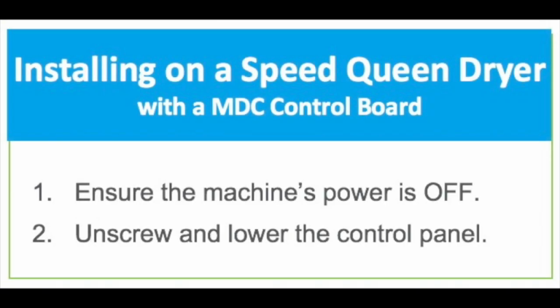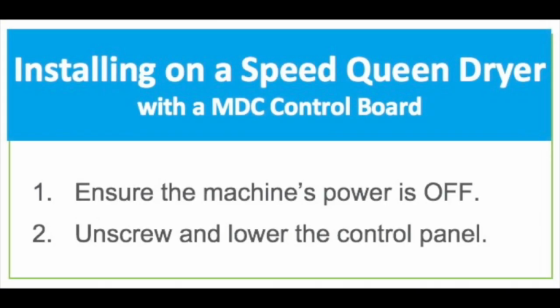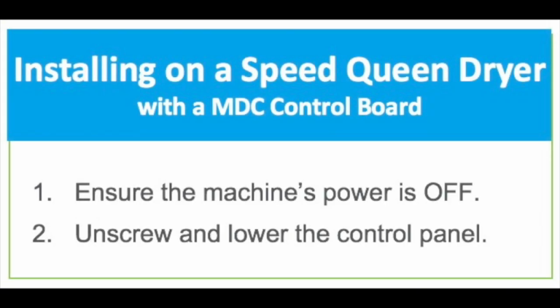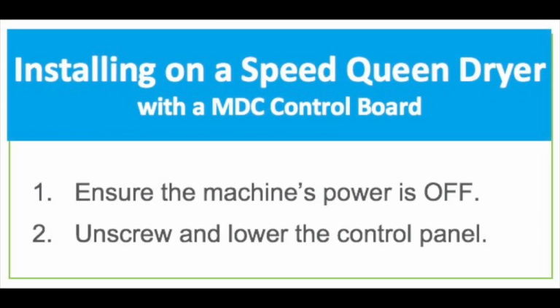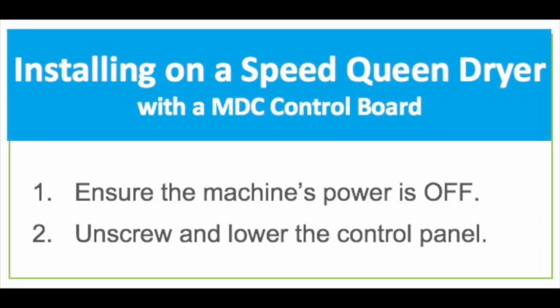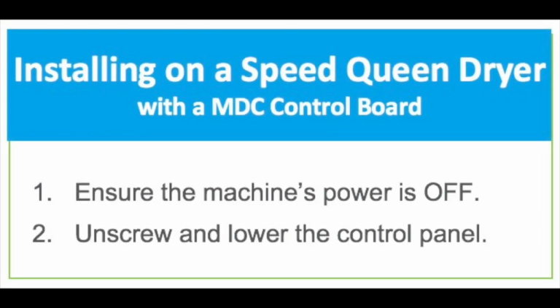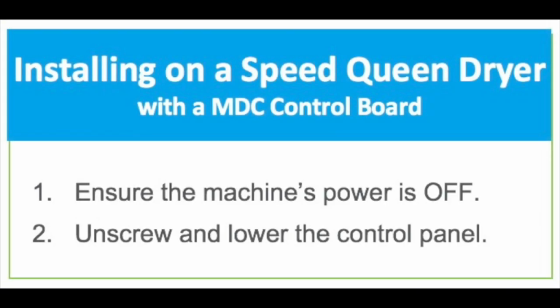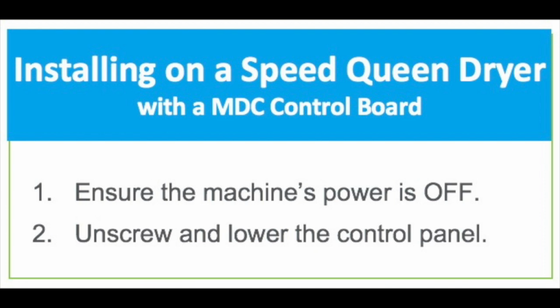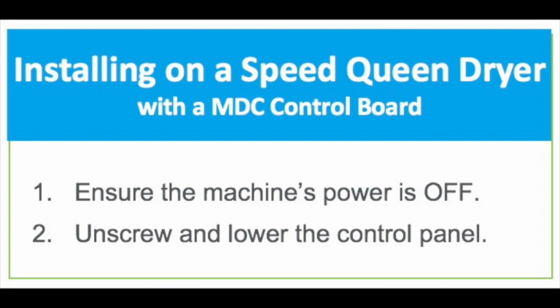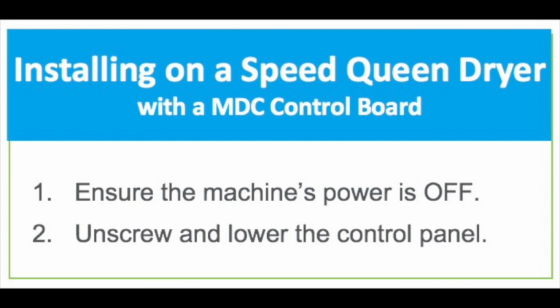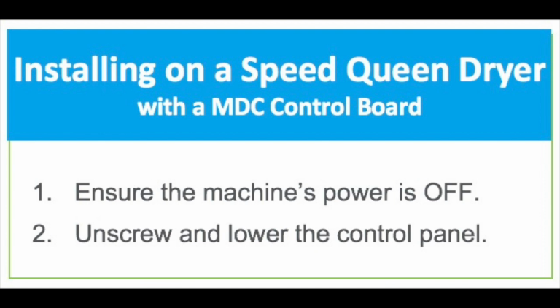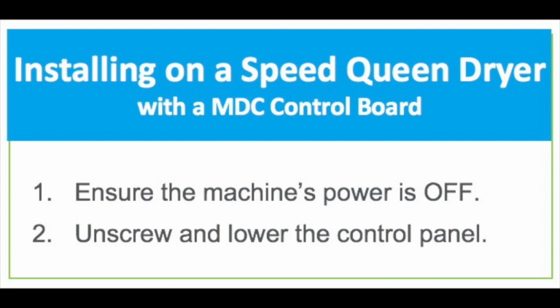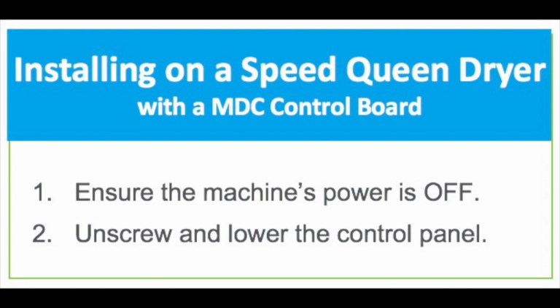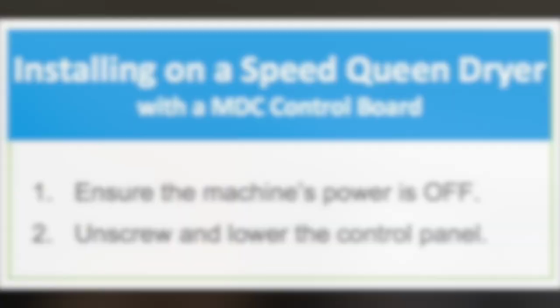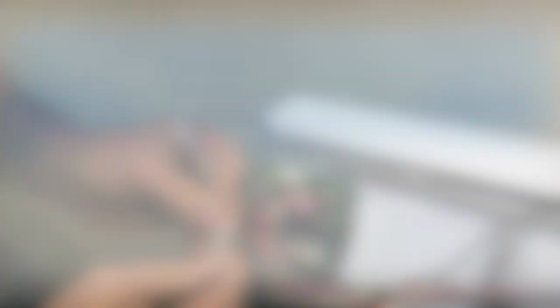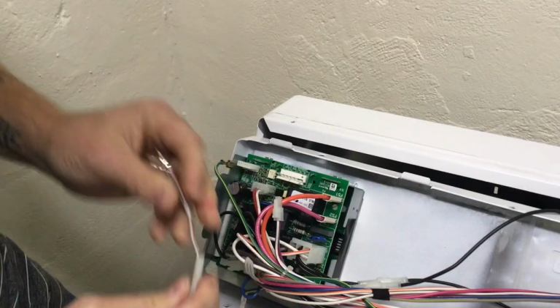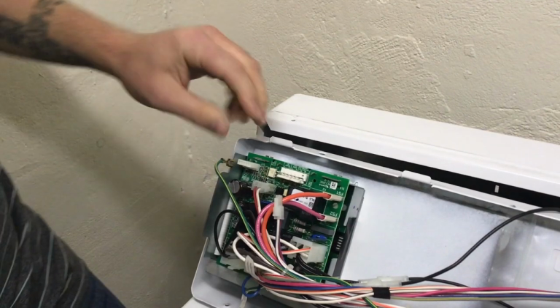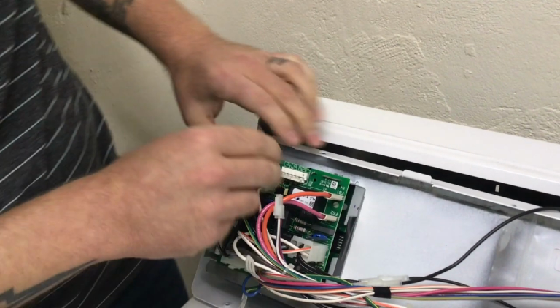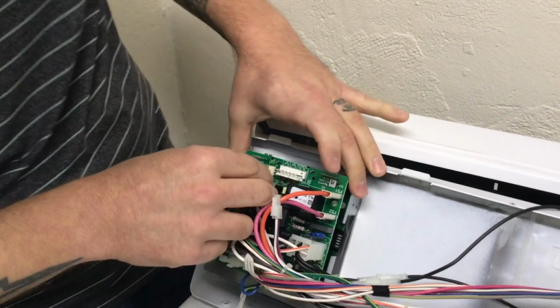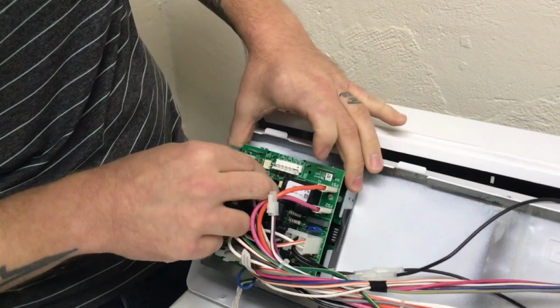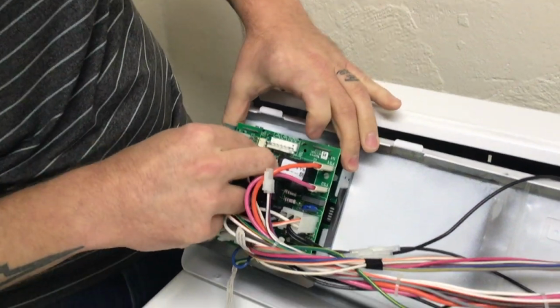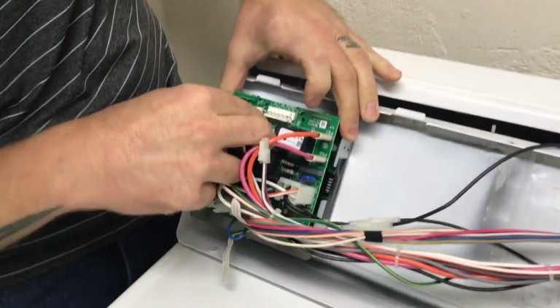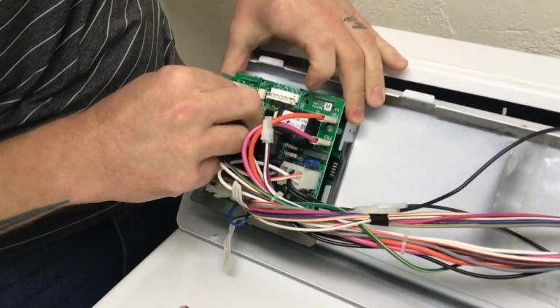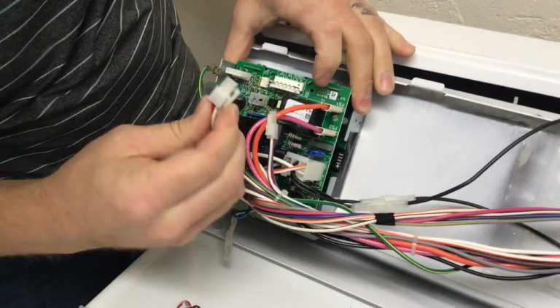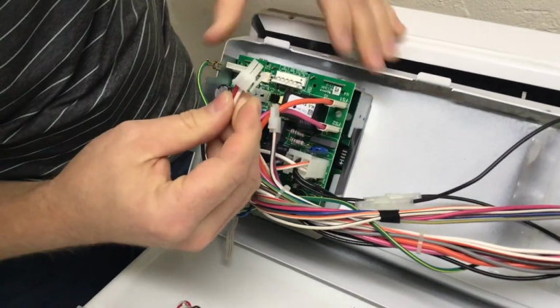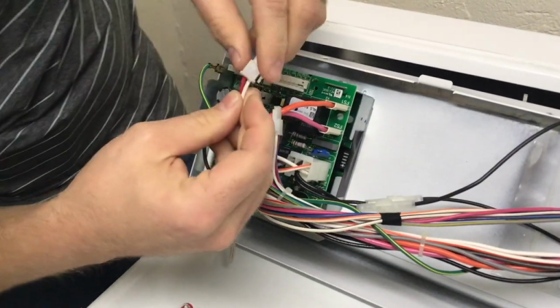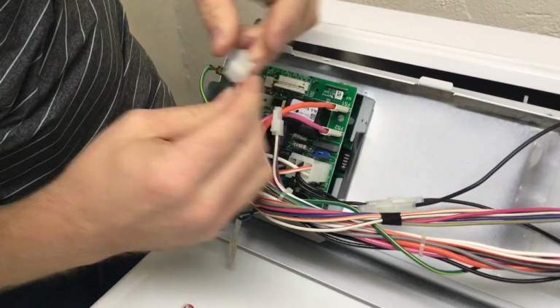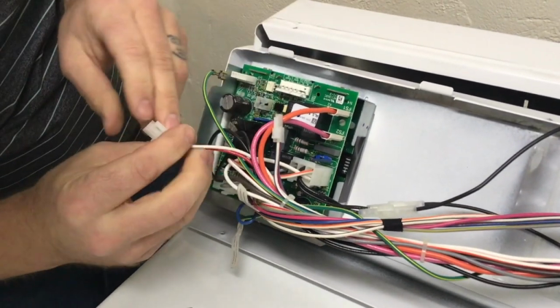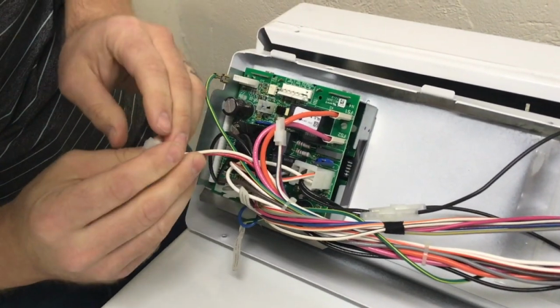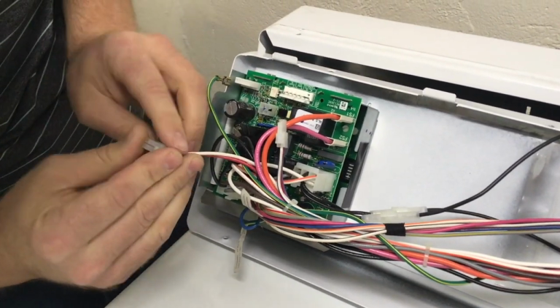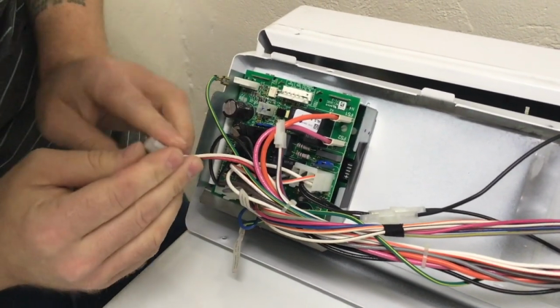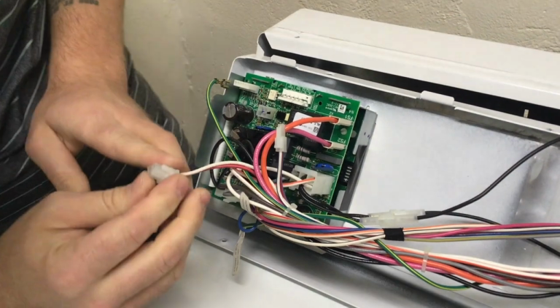To begin with, ensure the machine's power is turned off and then unscrew and lower the control panel. Once the control panel is accessible, disconnect the power supply connector labeled H1 from the machine's control board.